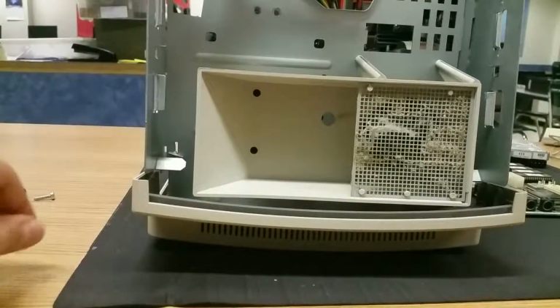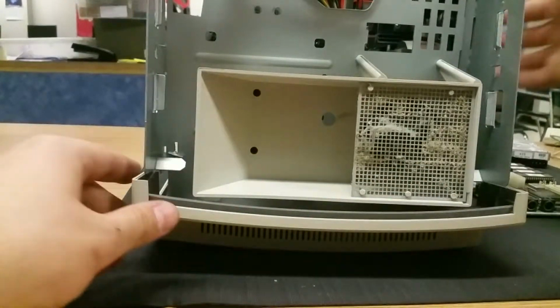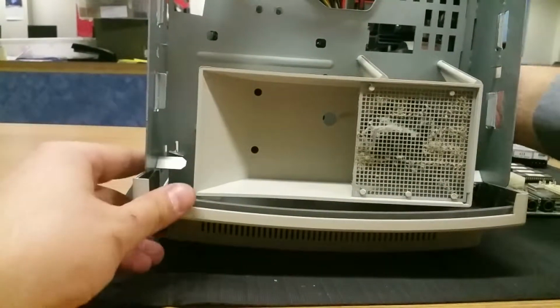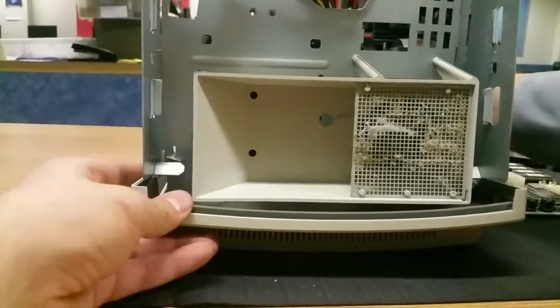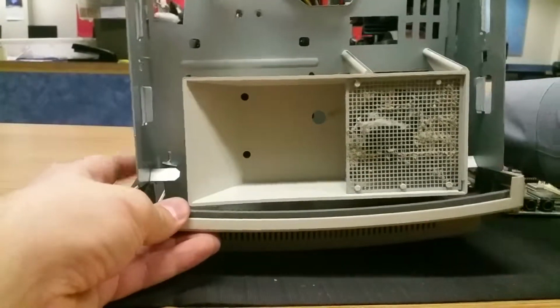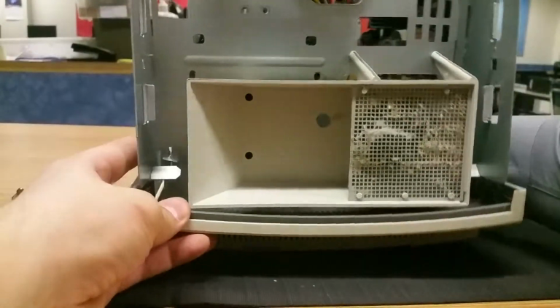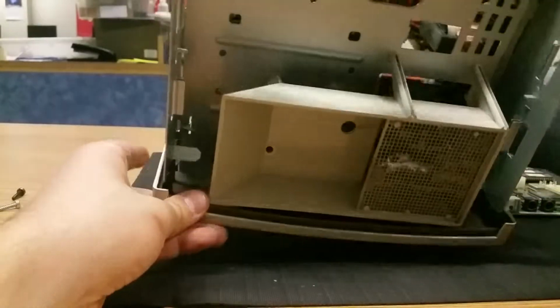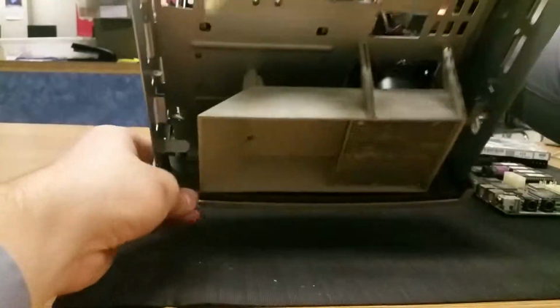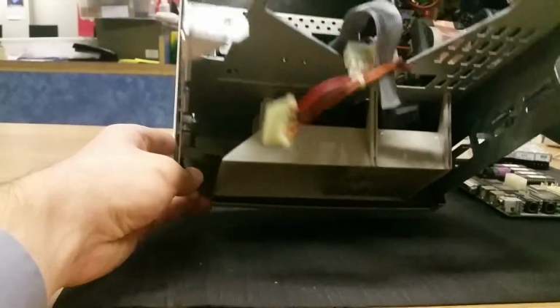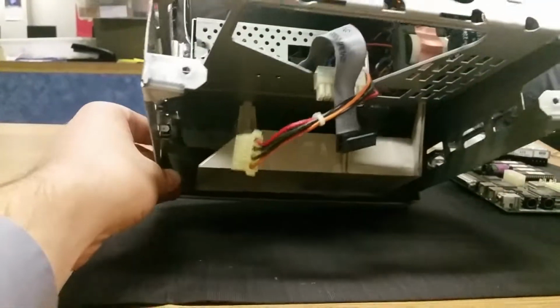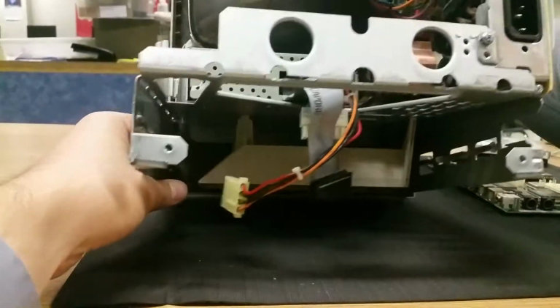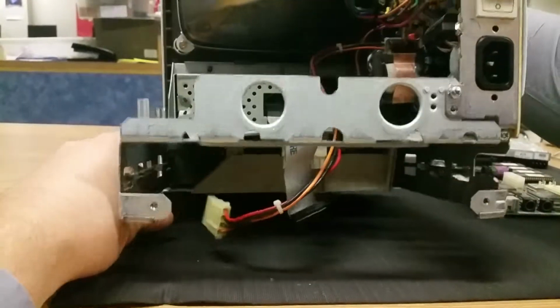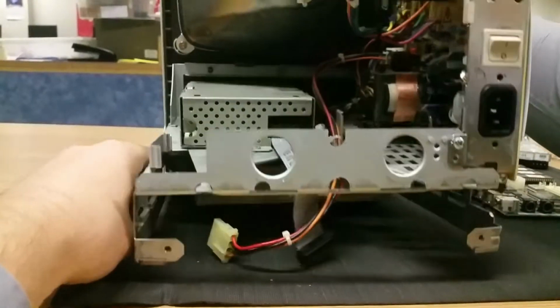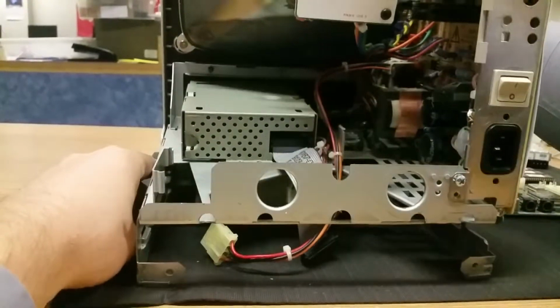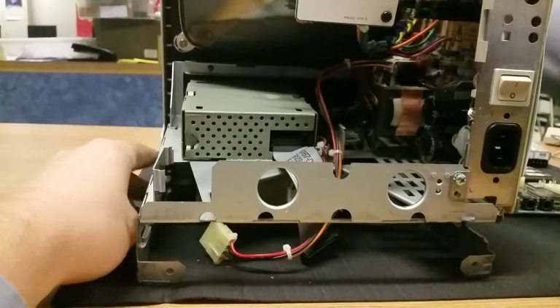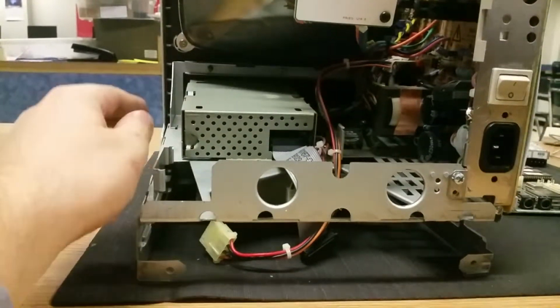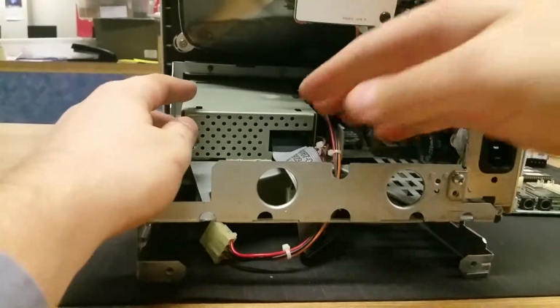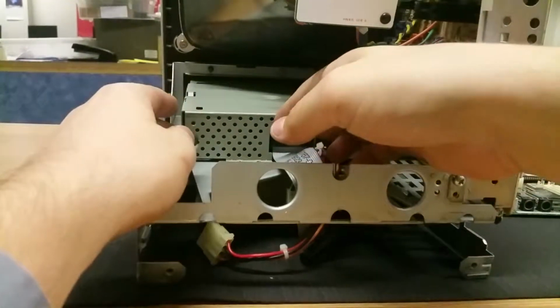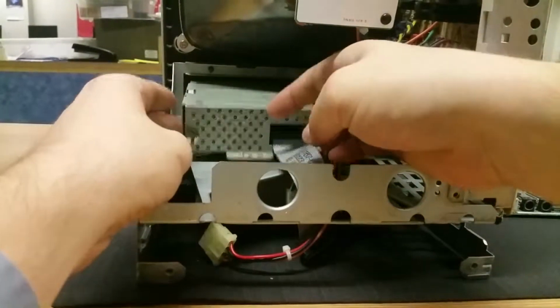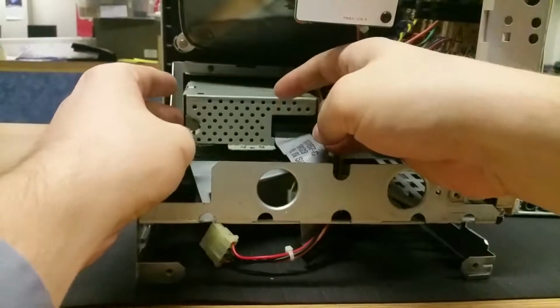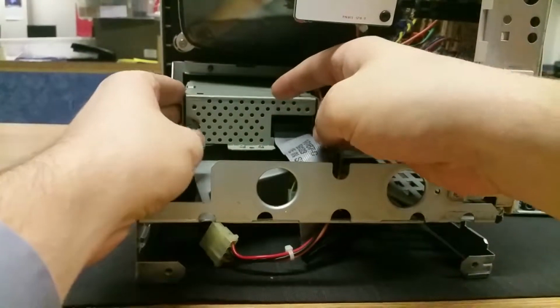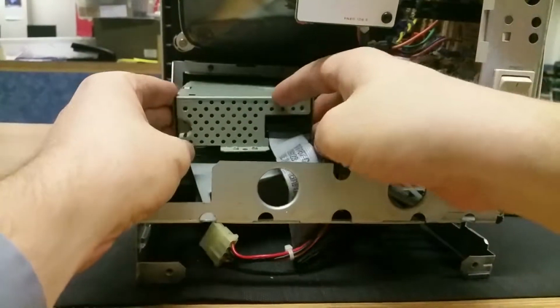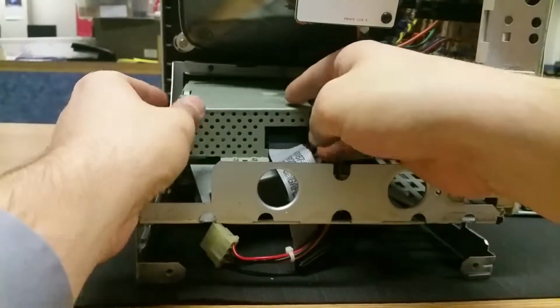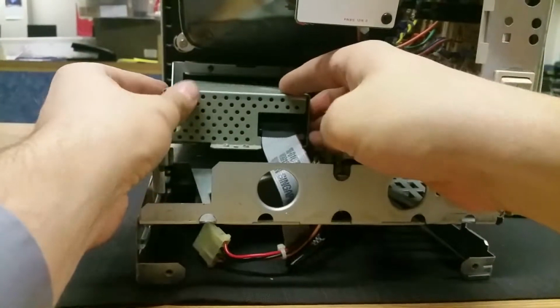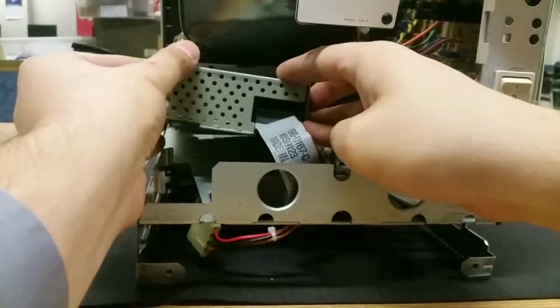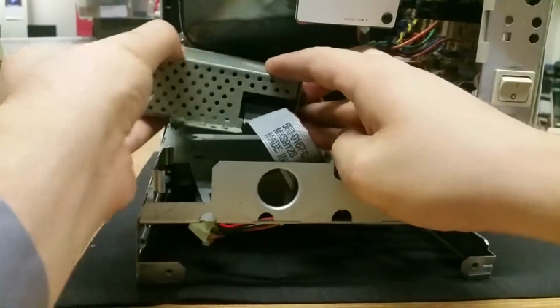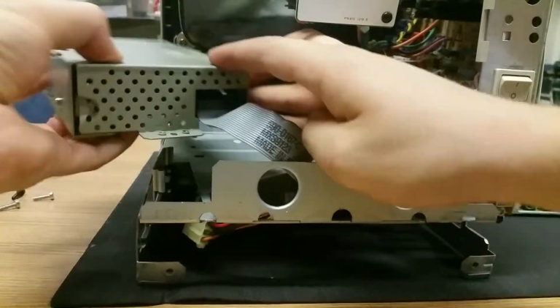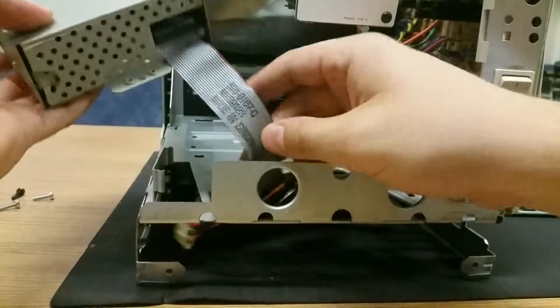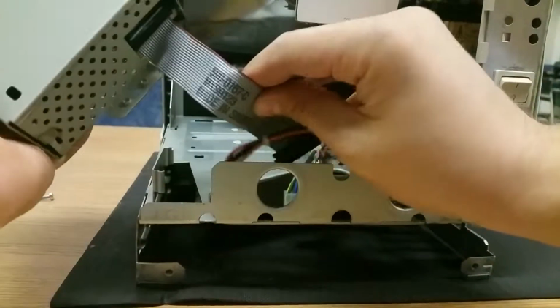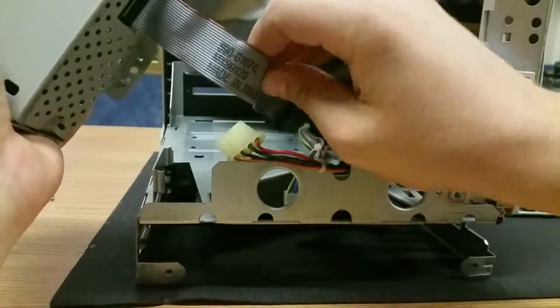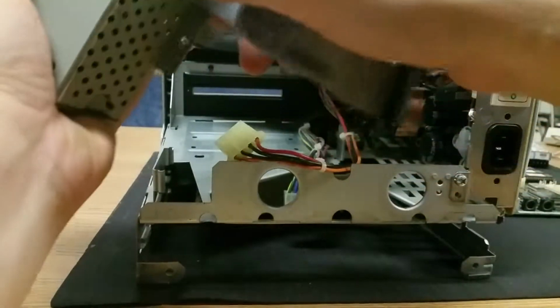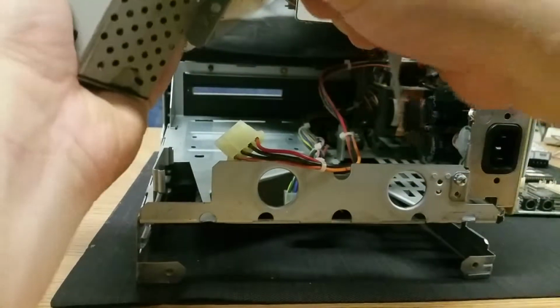Let's lean it forward and see what we got. Should be able to lift this up and pull it out. There we go. We're gonna pull a data cable with it, but that's okay.